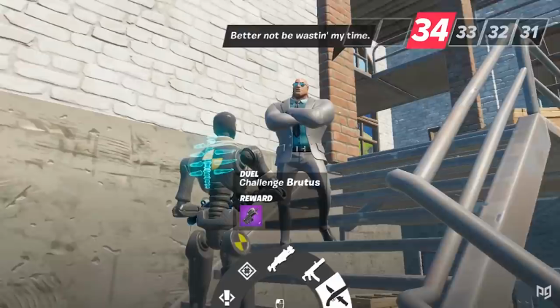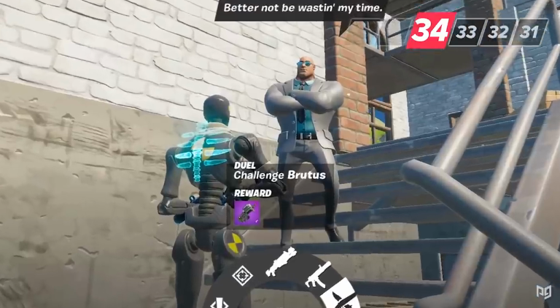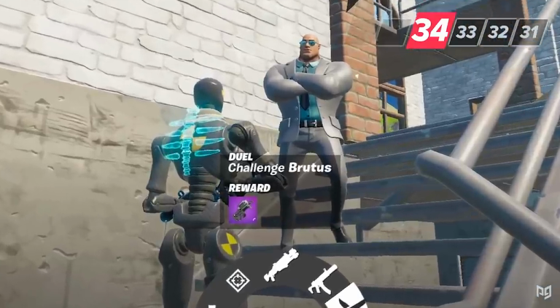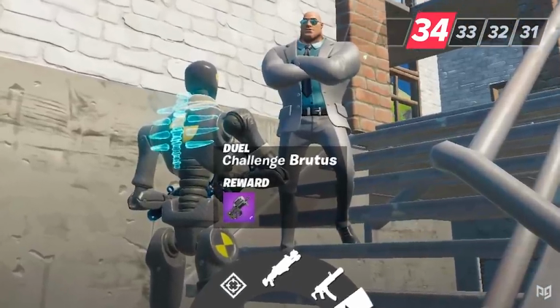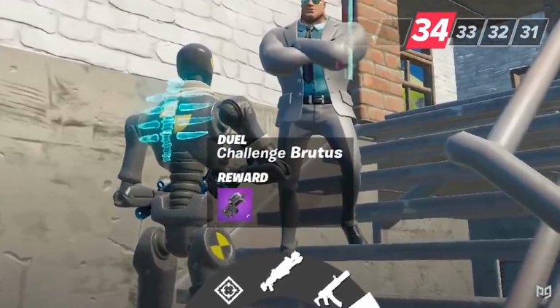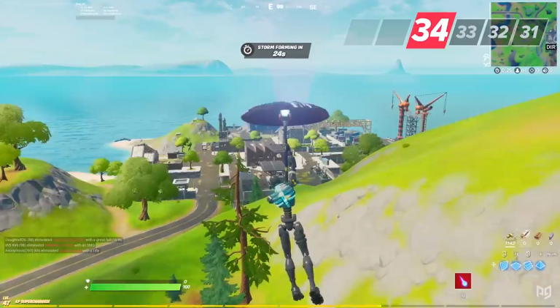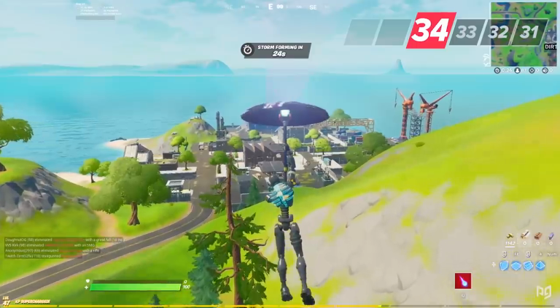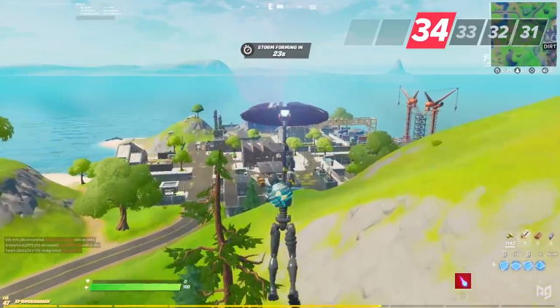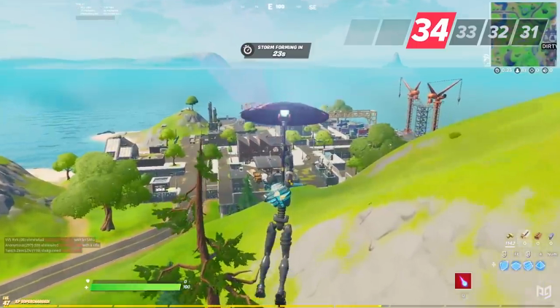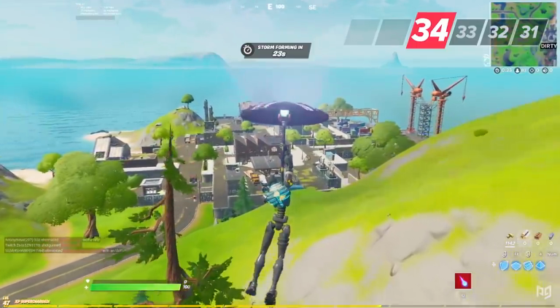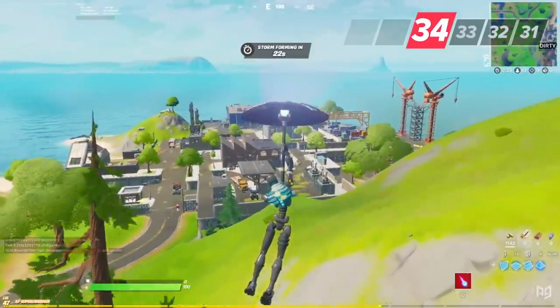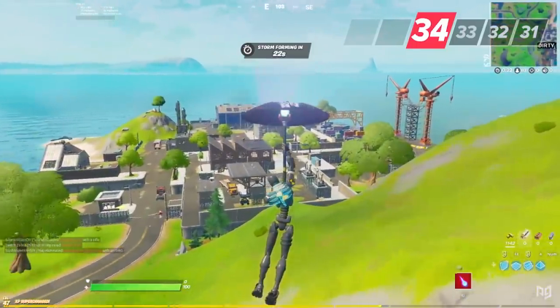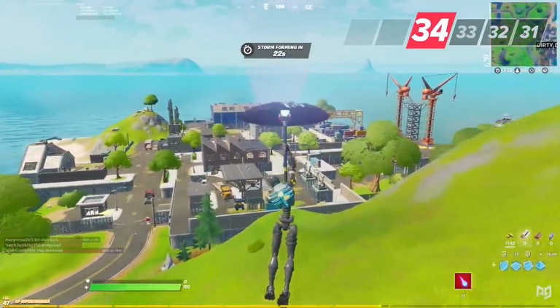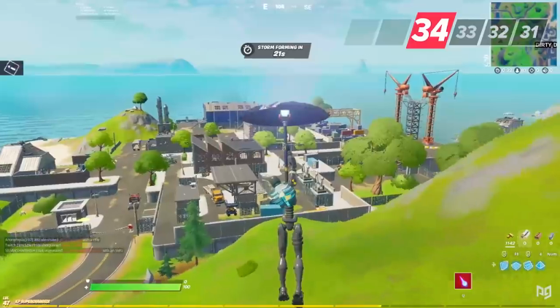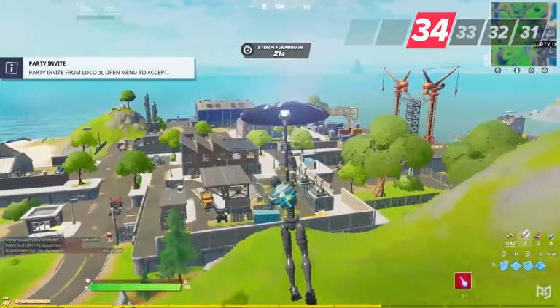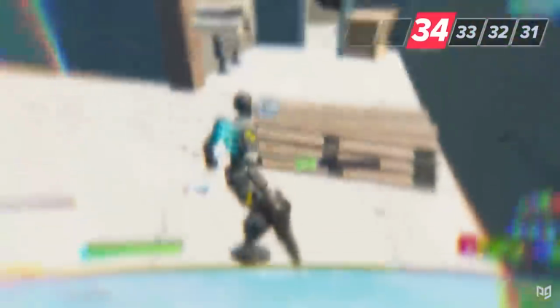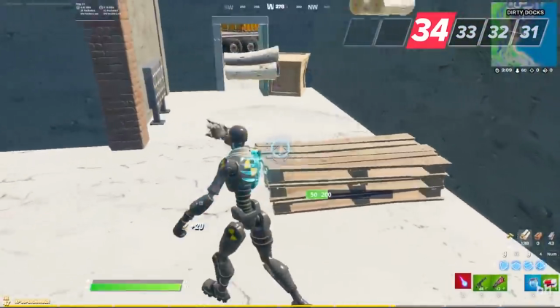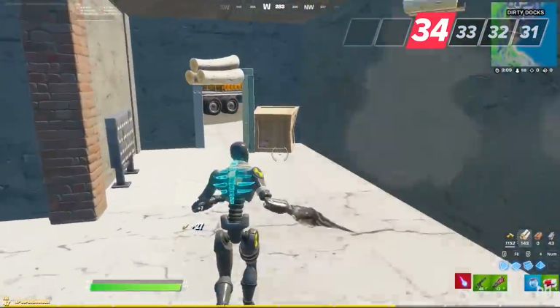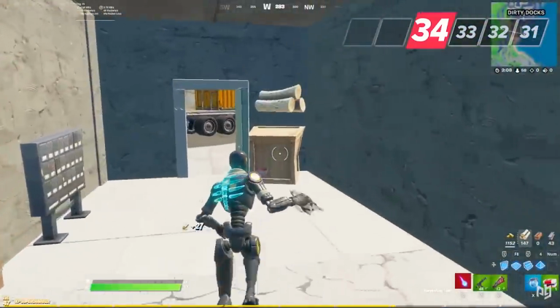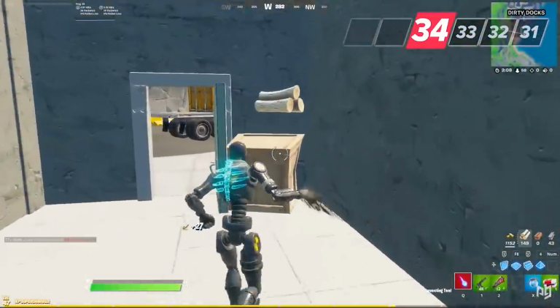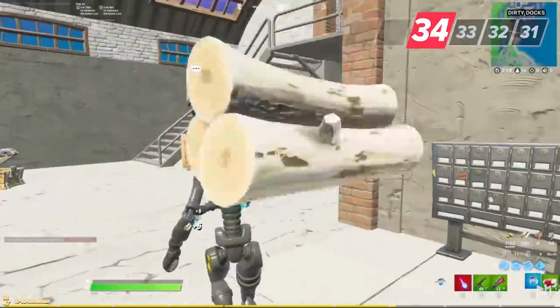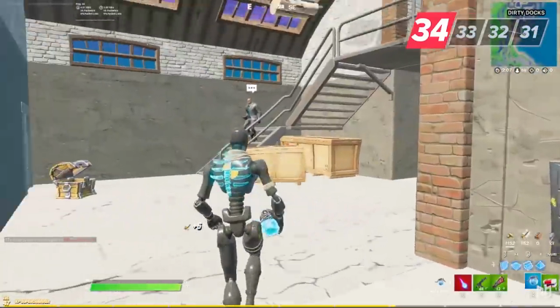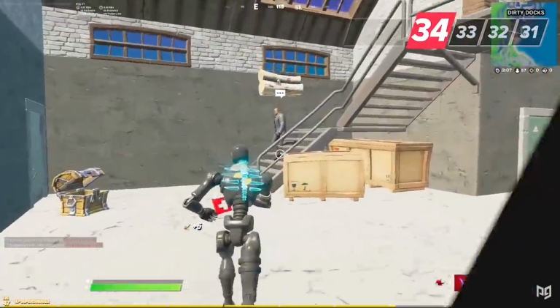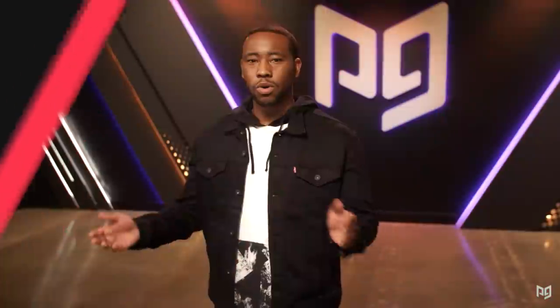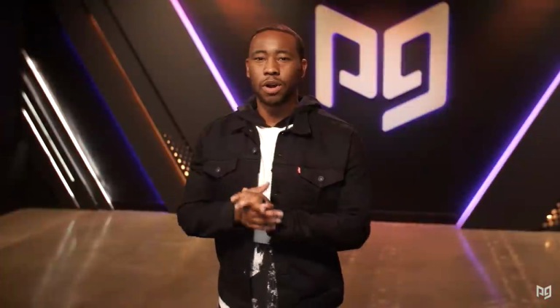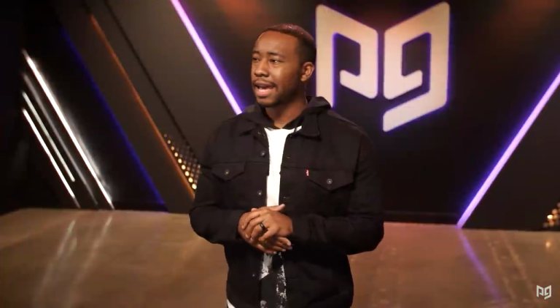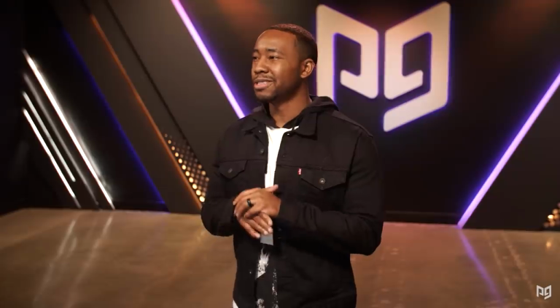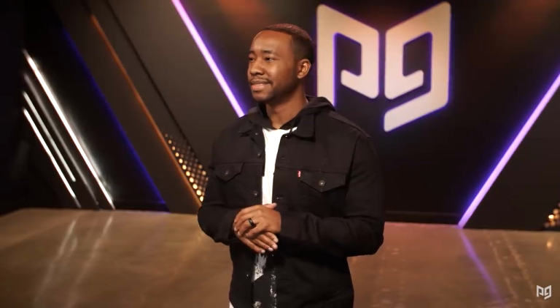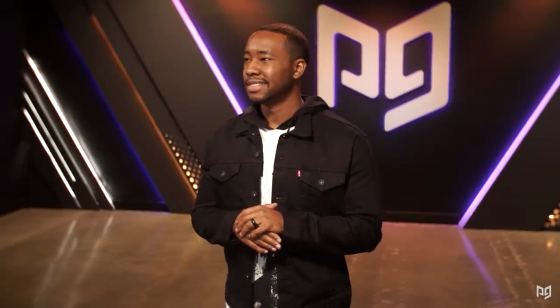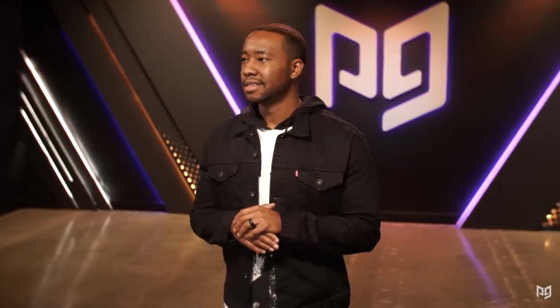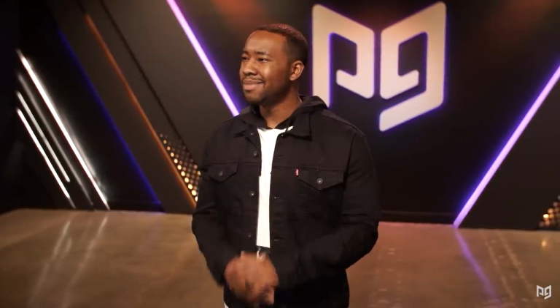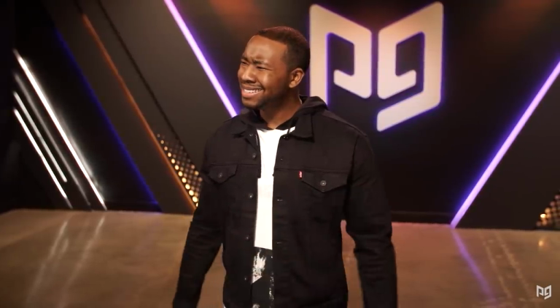One of the best NPCs in Season 5 is Brutus at Dirty Docks, who sells great weapons, can upgrade them, and can also be dueled for a purple SMG. This makes Dirty Docks low-key one of the best drop spots in the entire game for consistently strong loot.